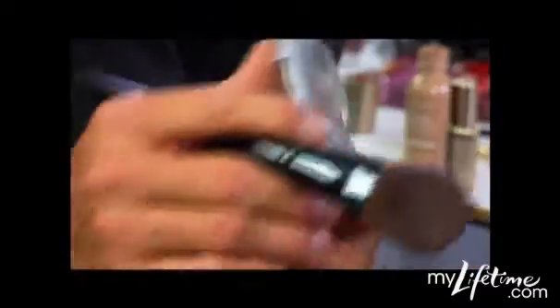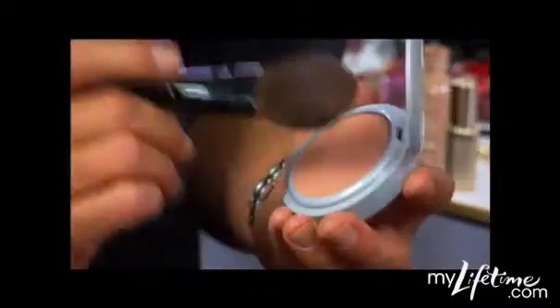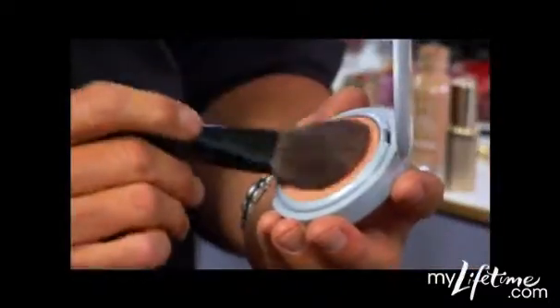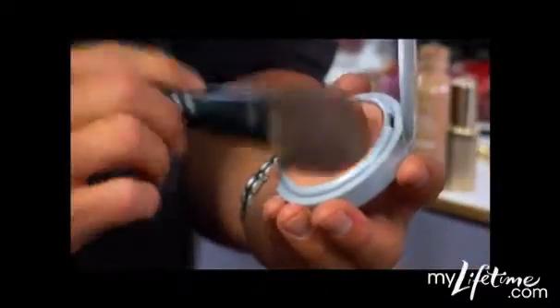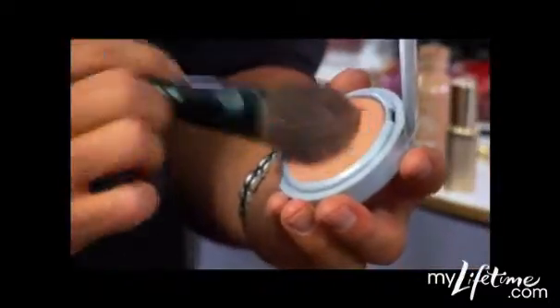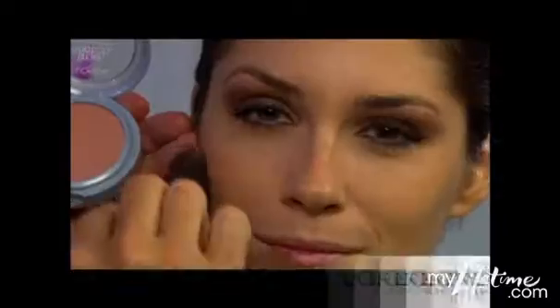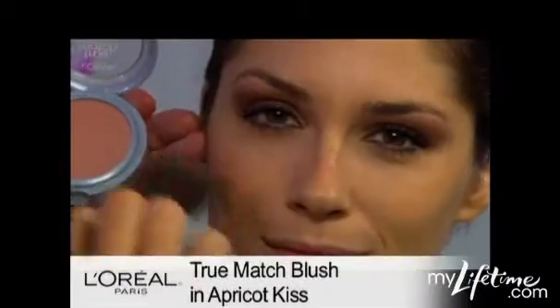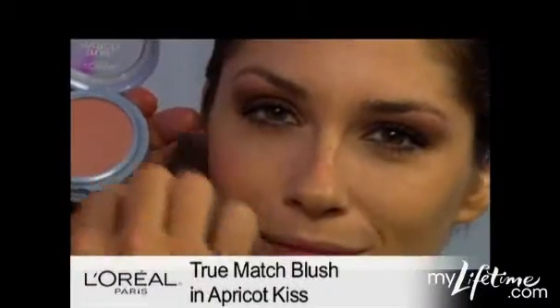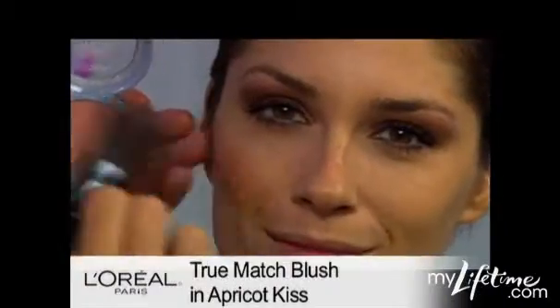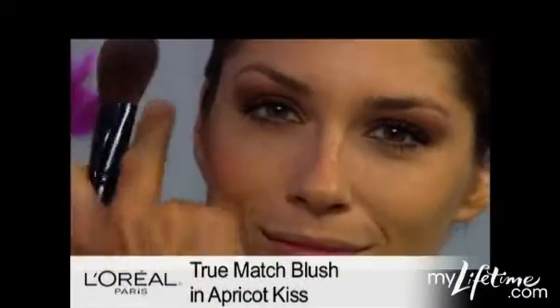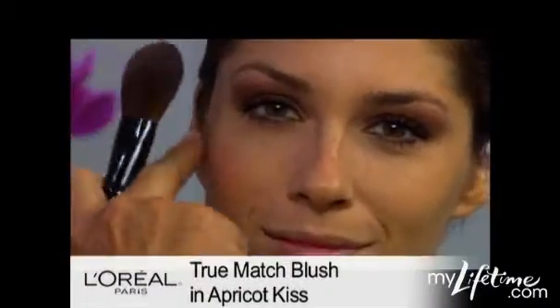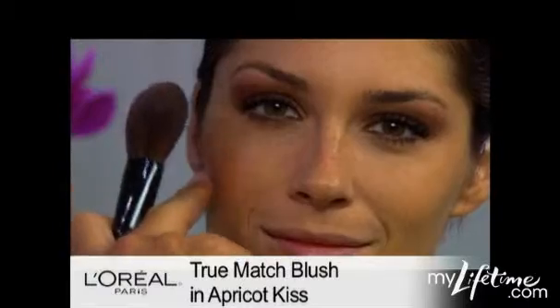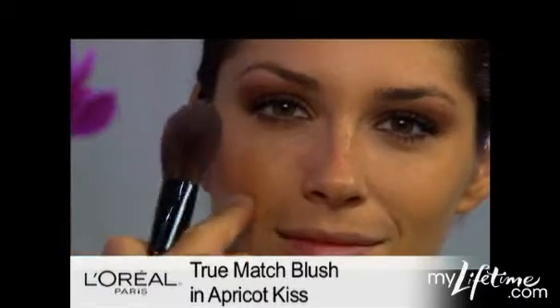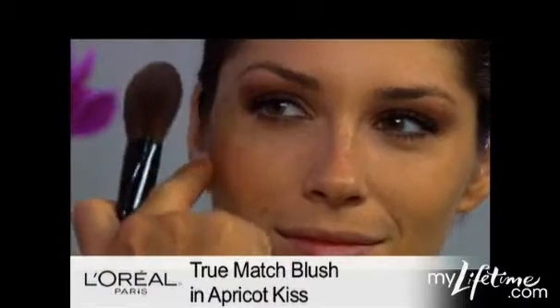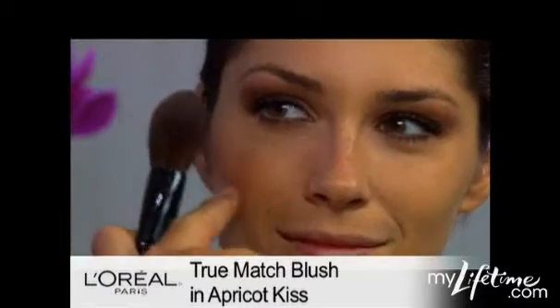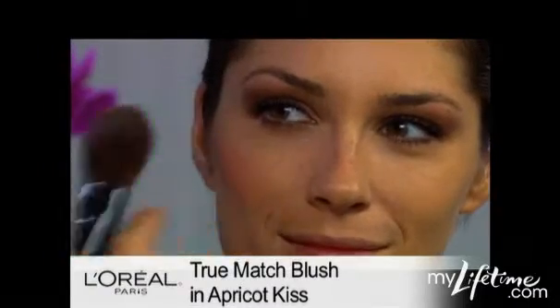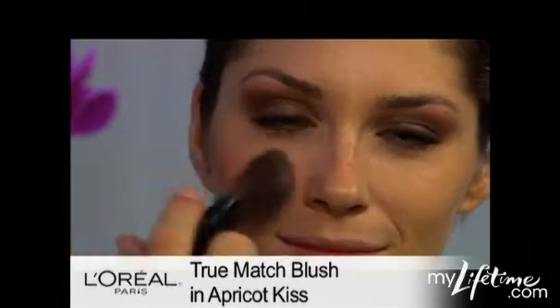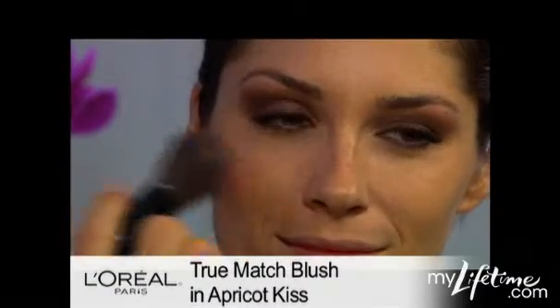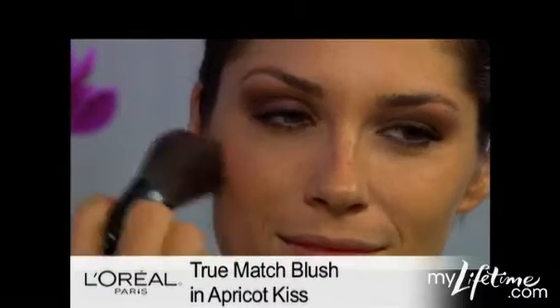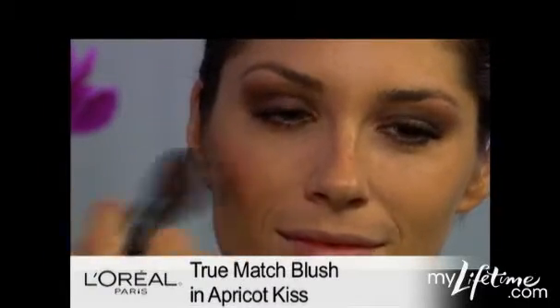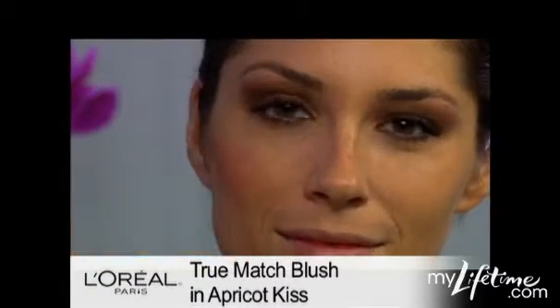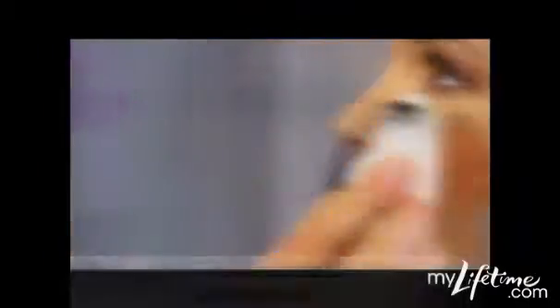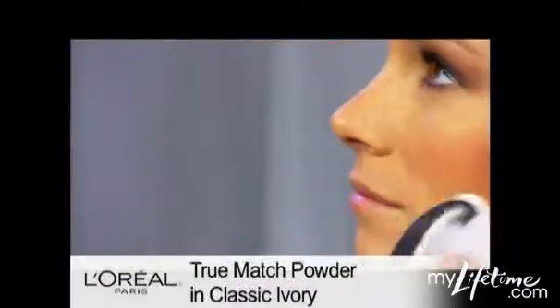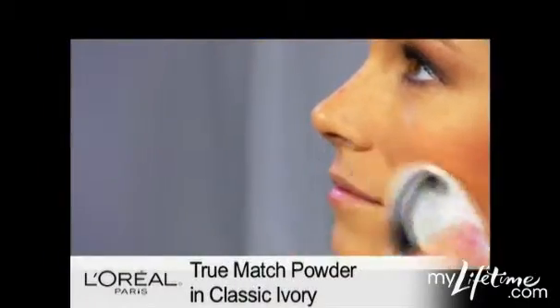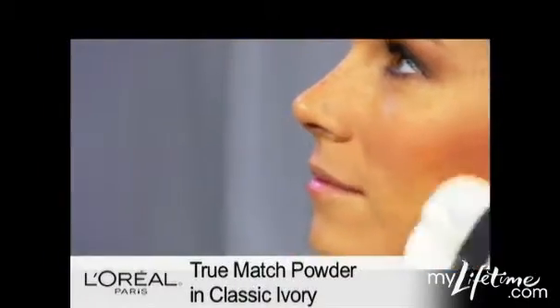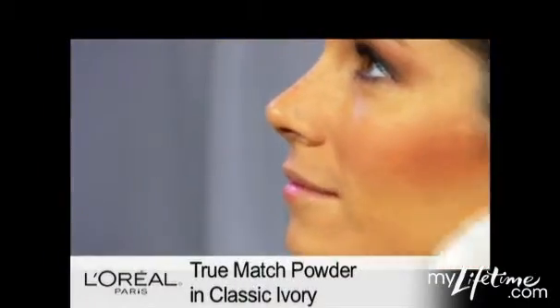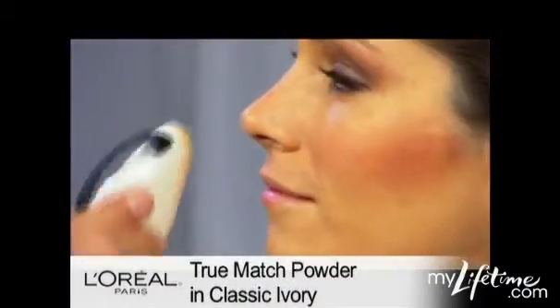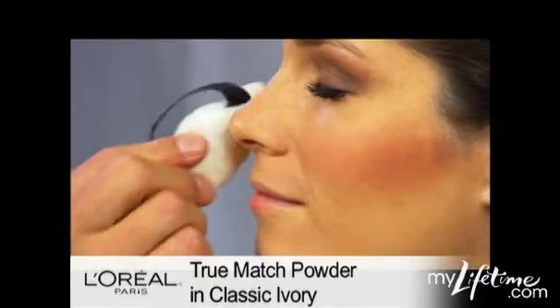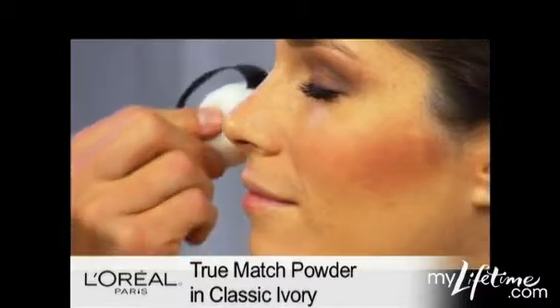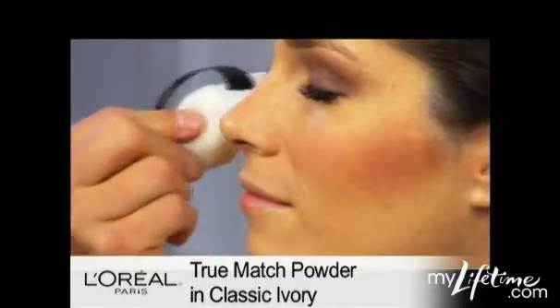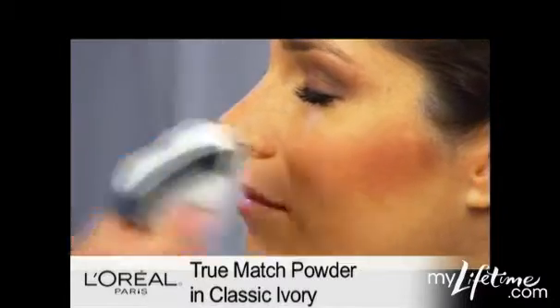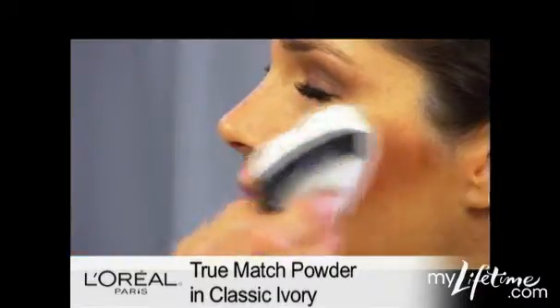Next, I'm going to use True Match blush just underneath the cheek as well as on top of the cheek. And I like softening the edges of the blush with a powder puff.